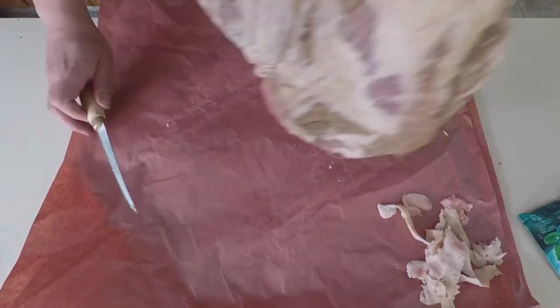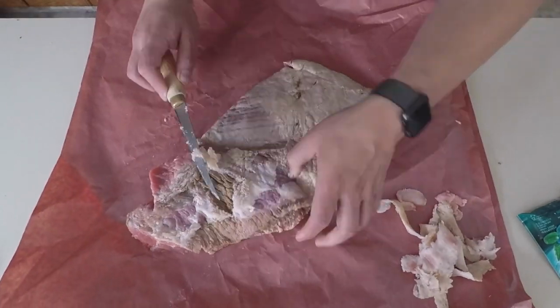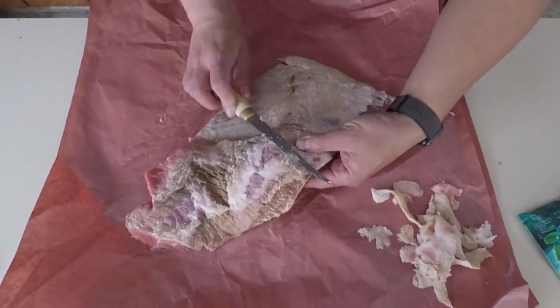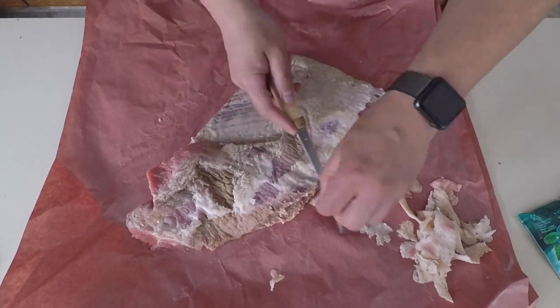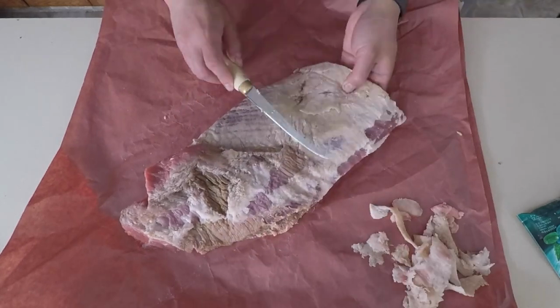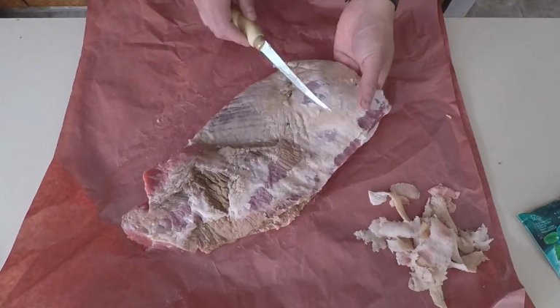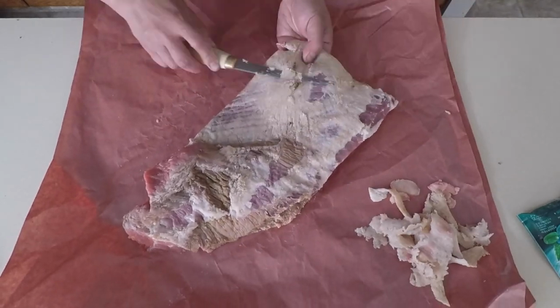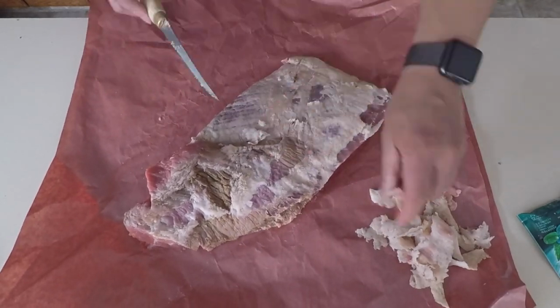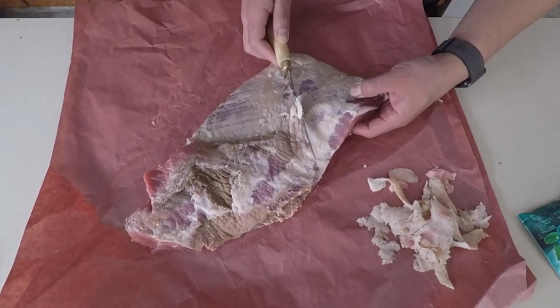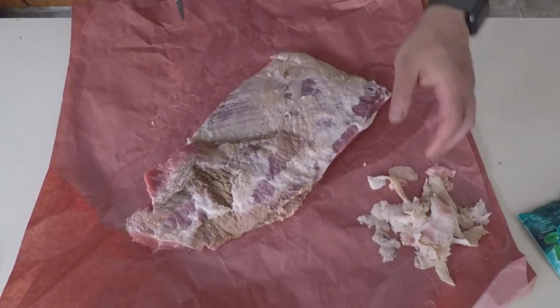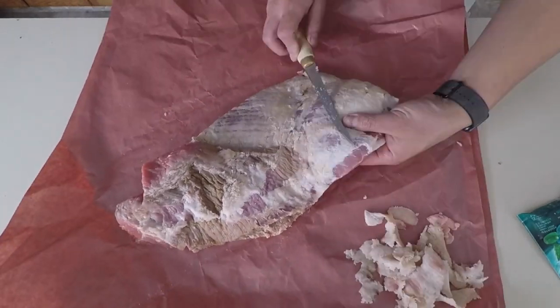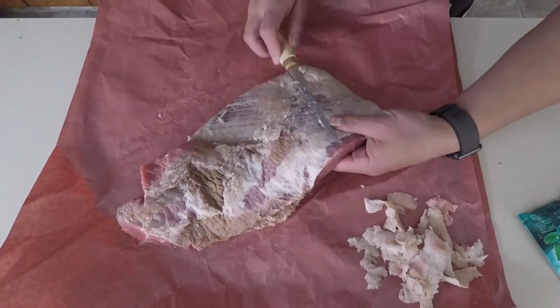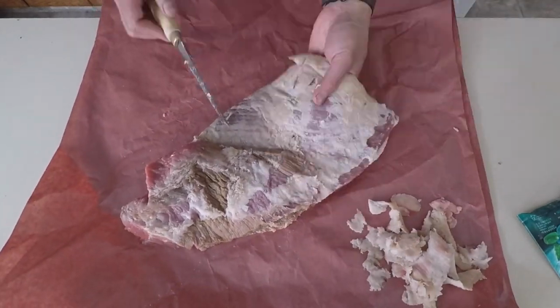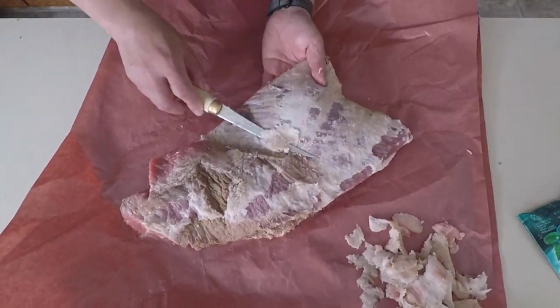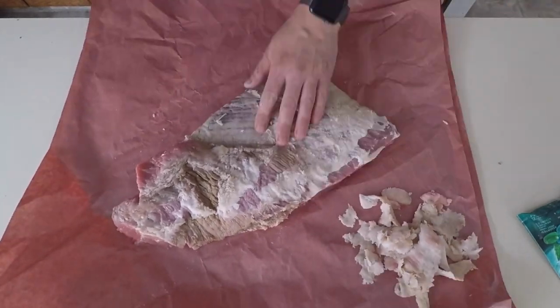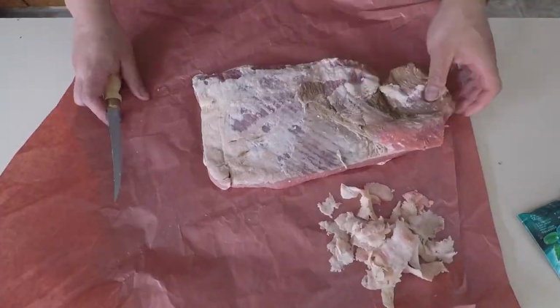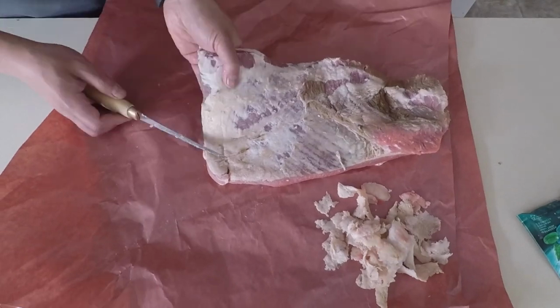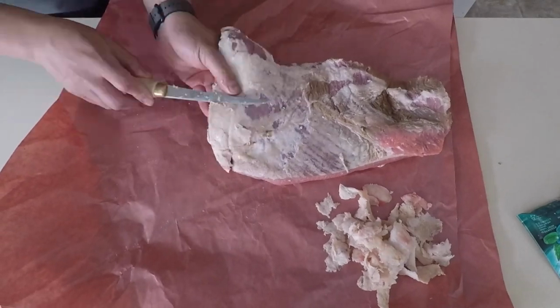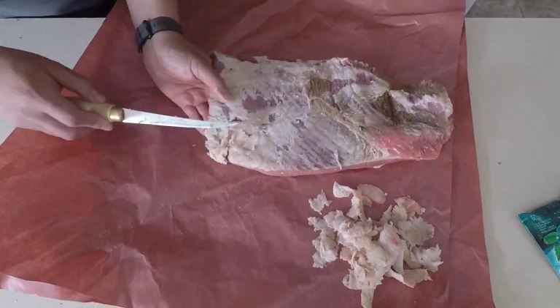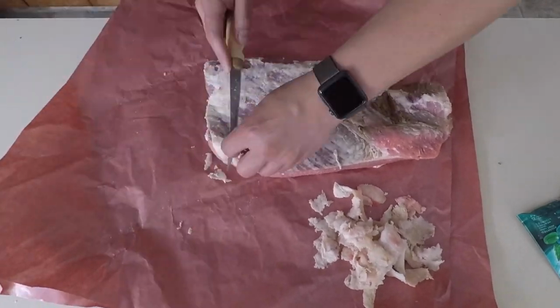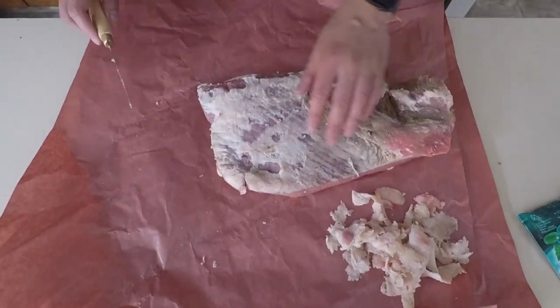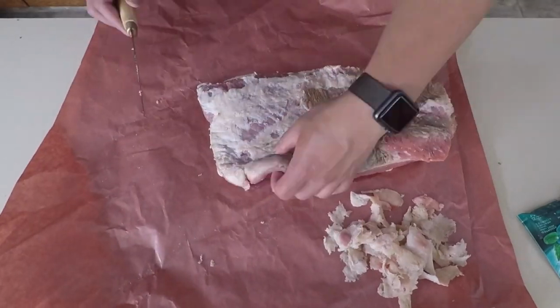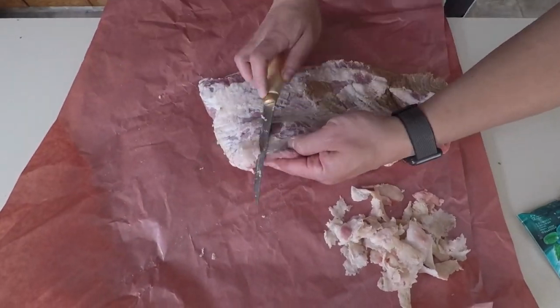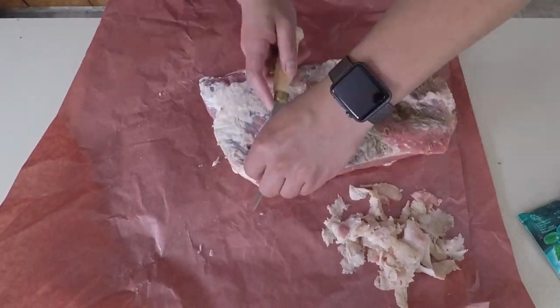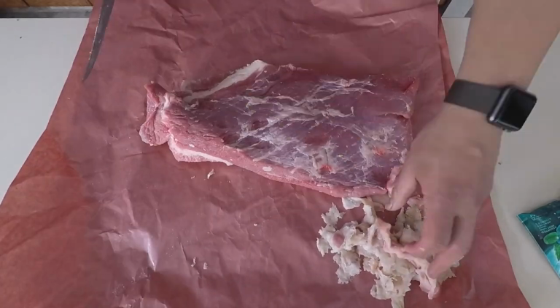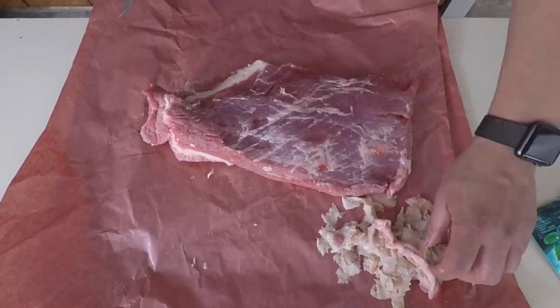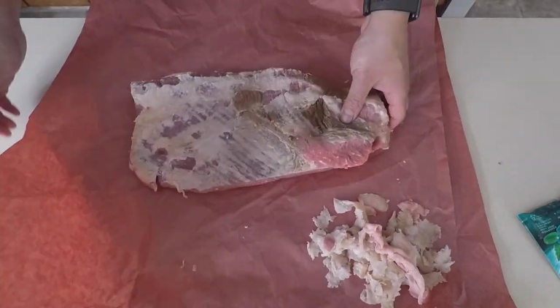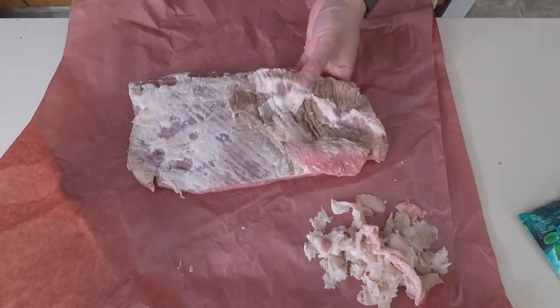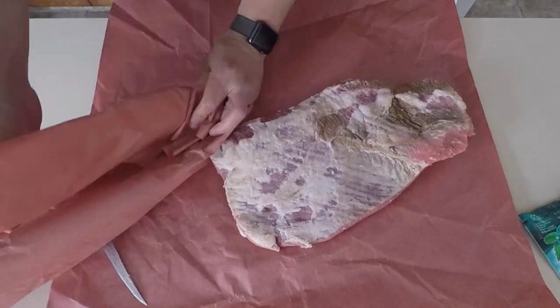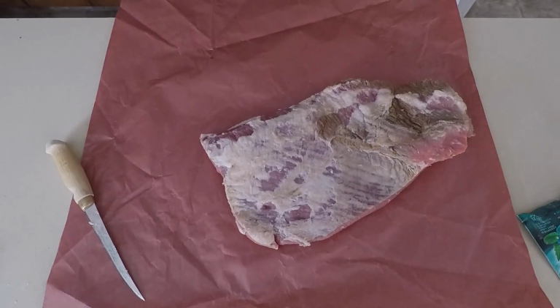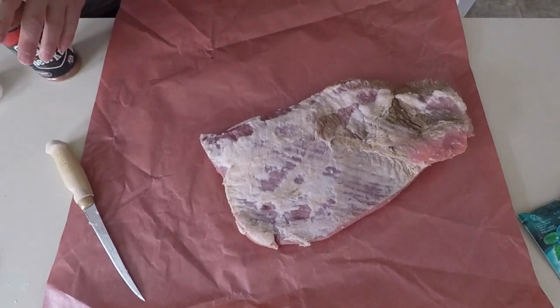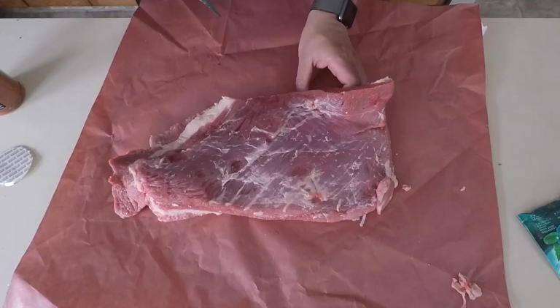In this section I'm removing a lot of the fat. Lesson learned: I won't take off too much fat next time, because I think that helps with some of the flavoring and also keeps it a lot more juicy as the fat renders into the brisket.